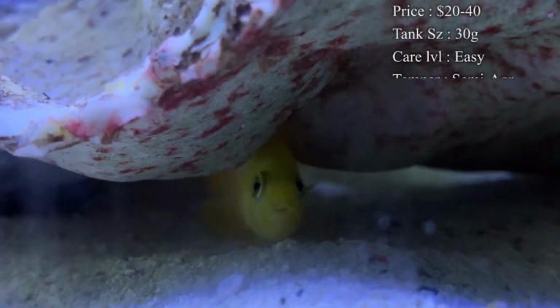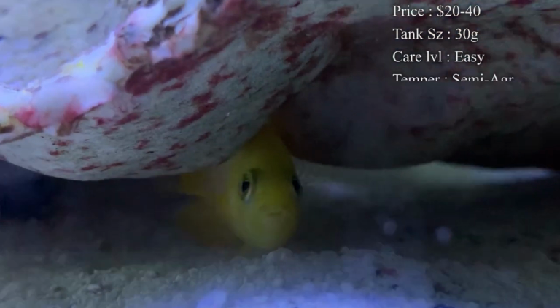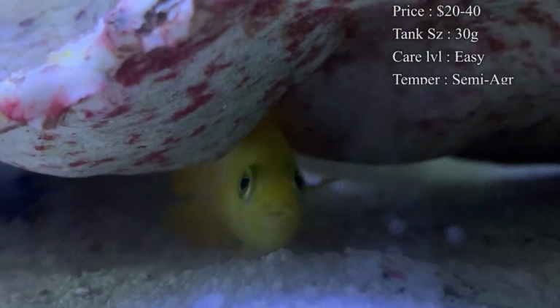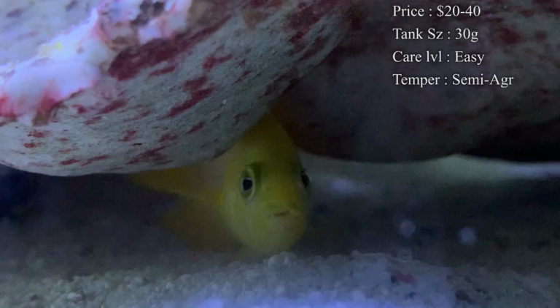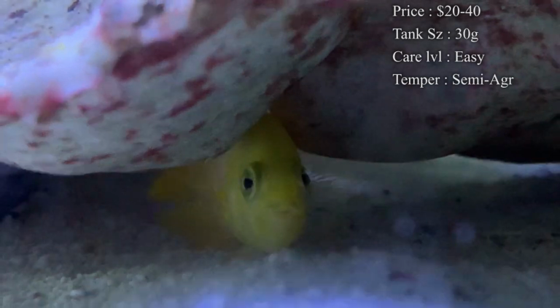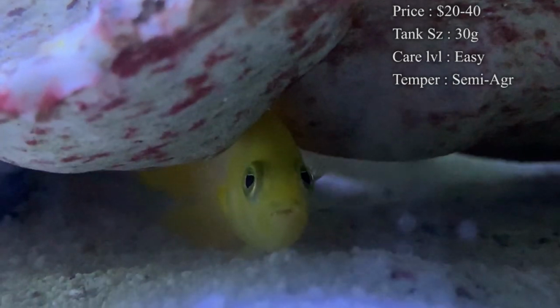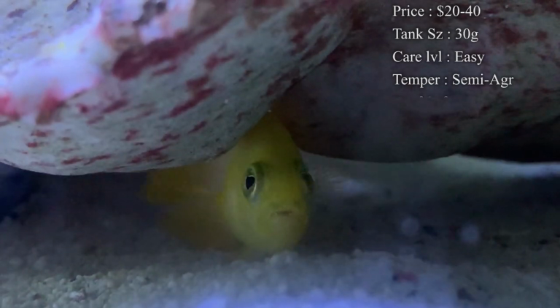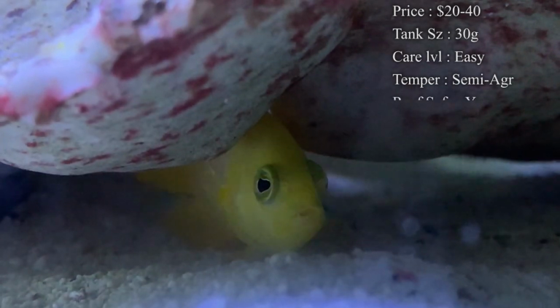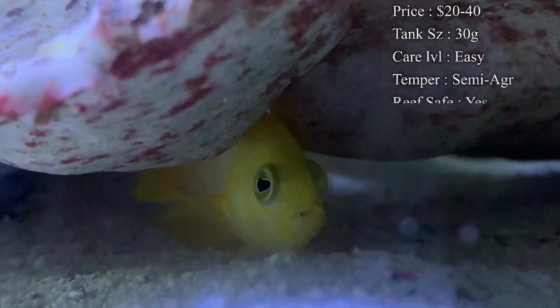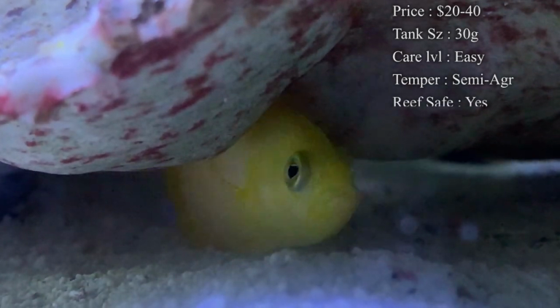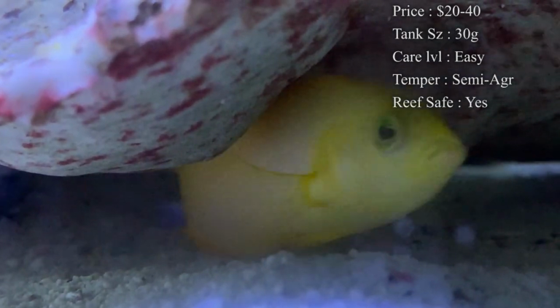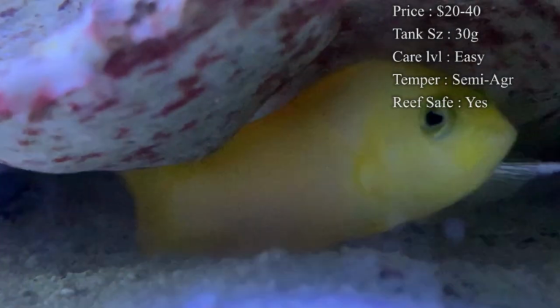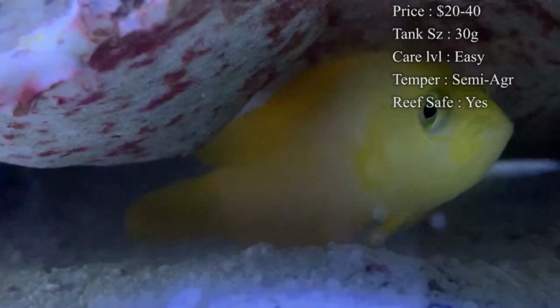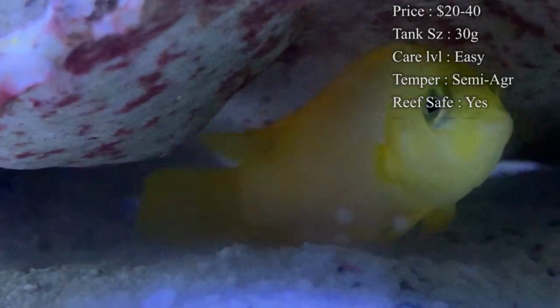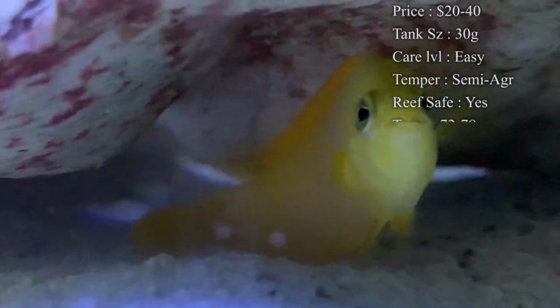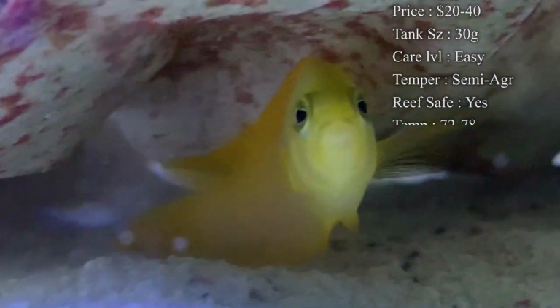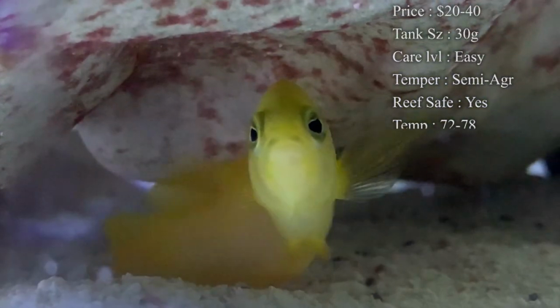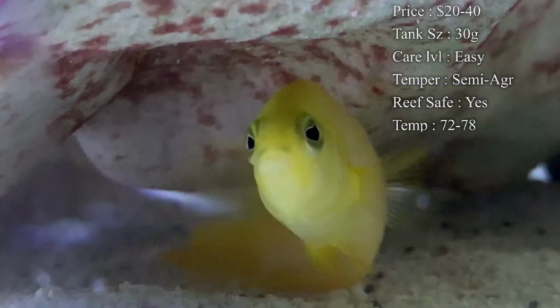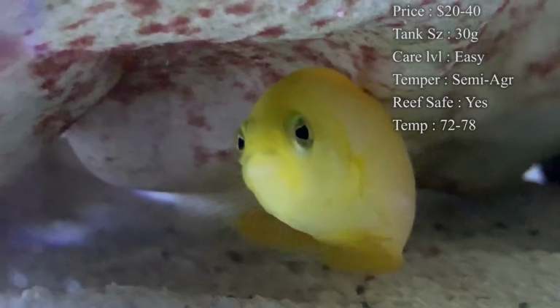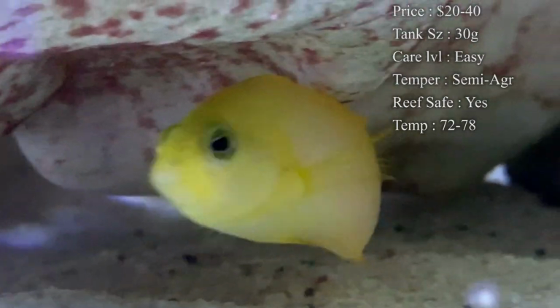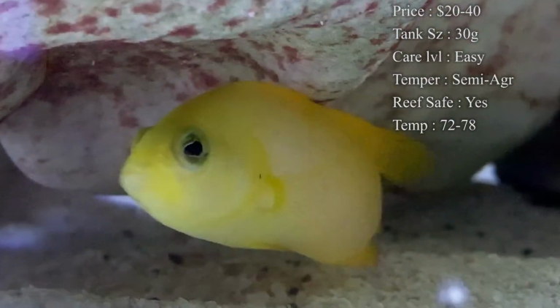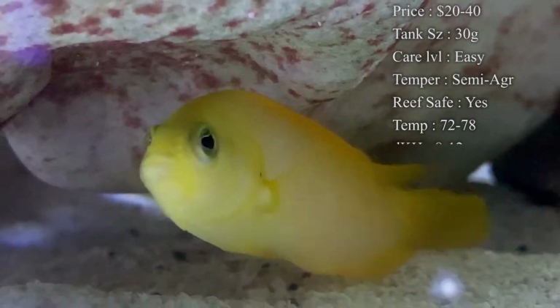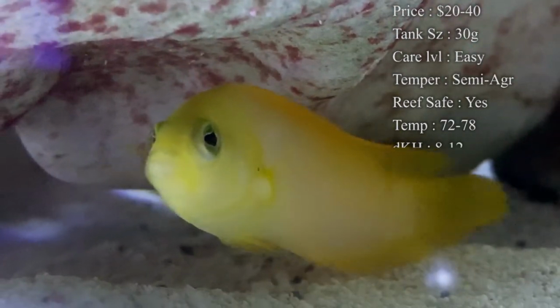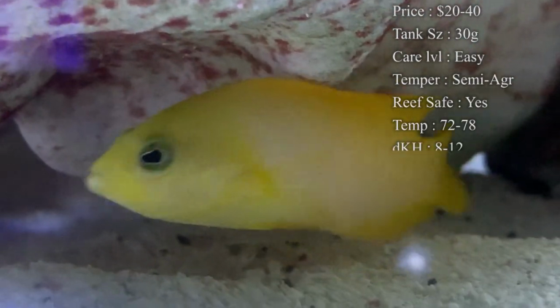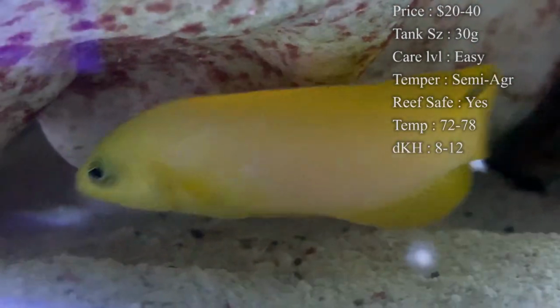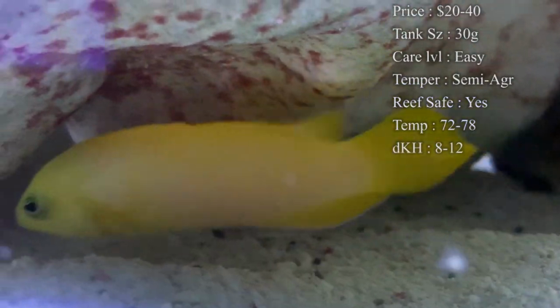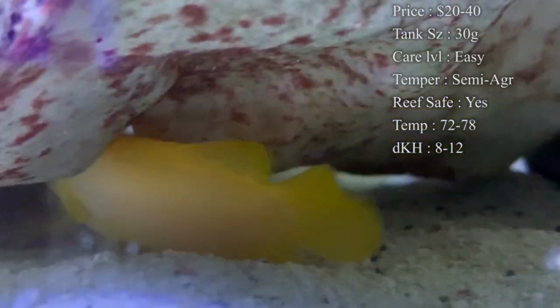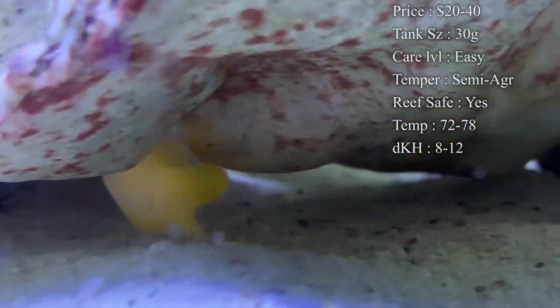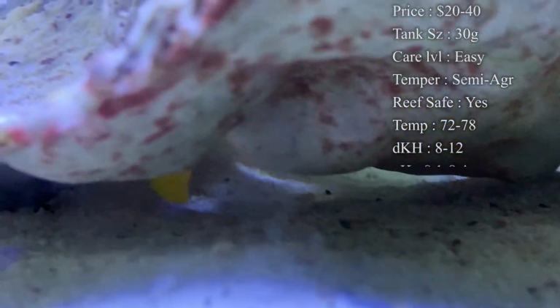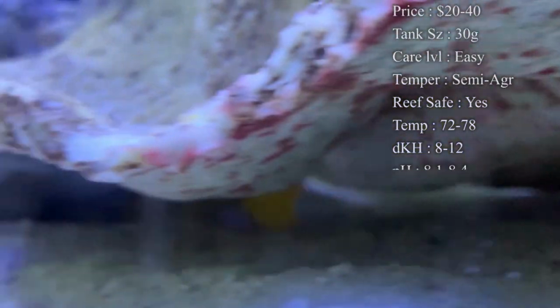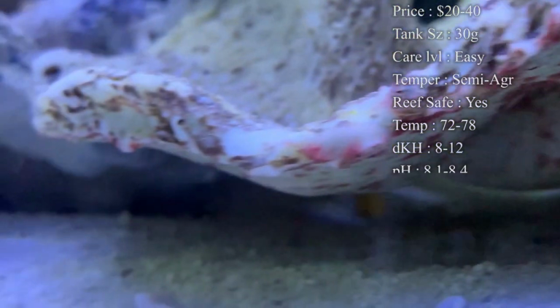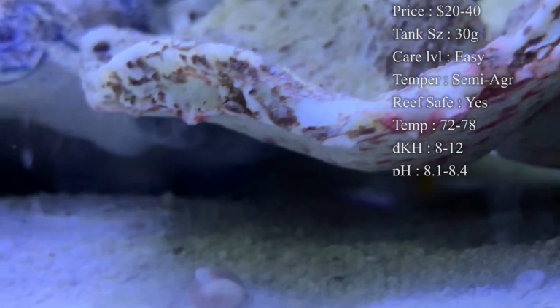Tank size: you'll need at least a 30 gallon, but these guys are very territorial so they normally do better in about a 55 gallon. That way they're not so territorial over a small tank.